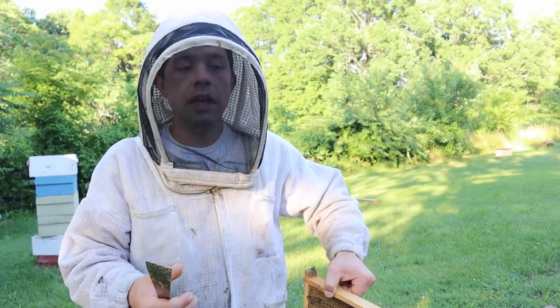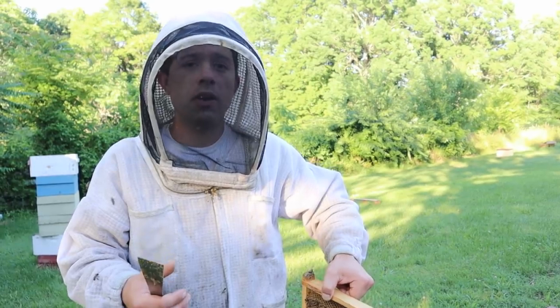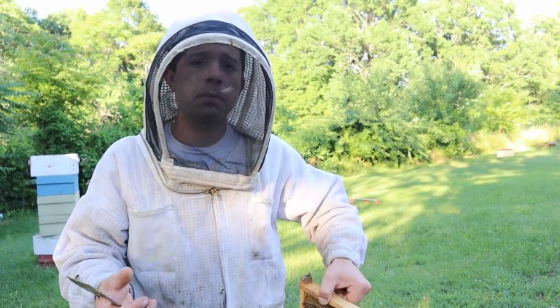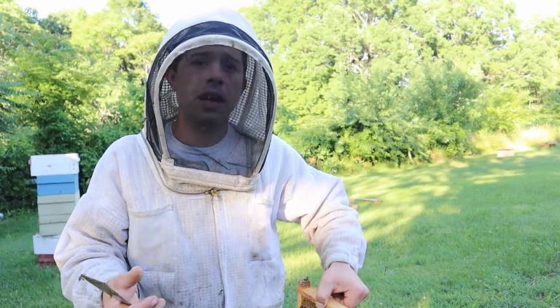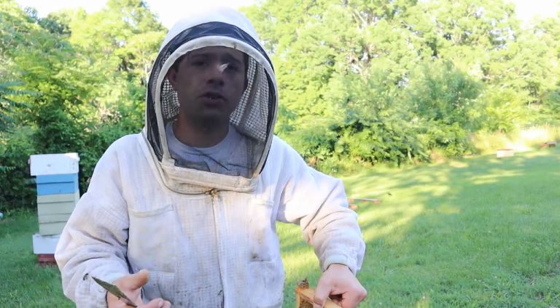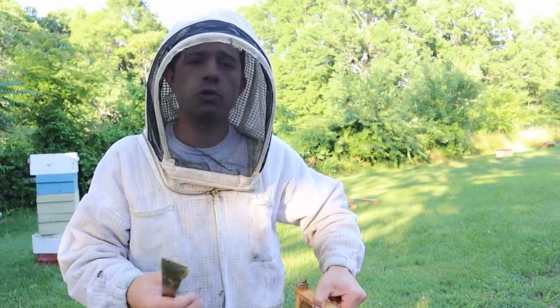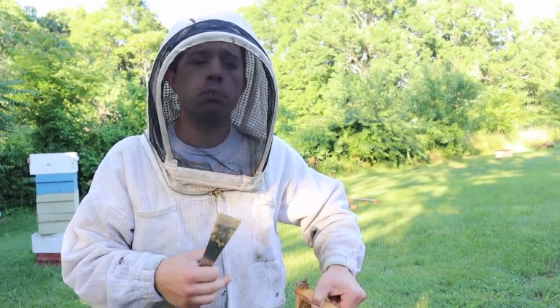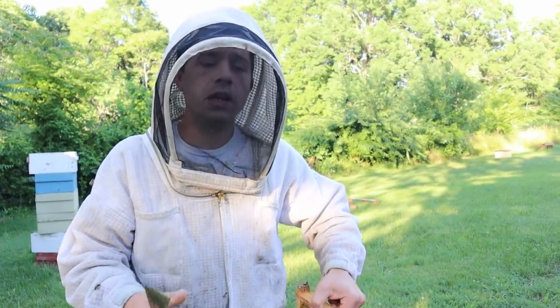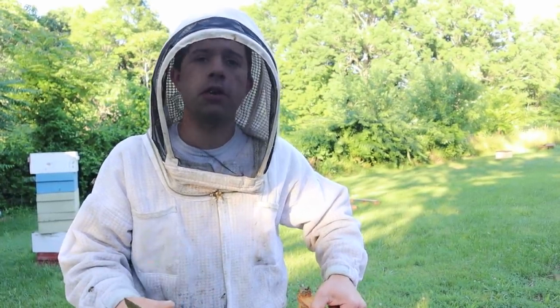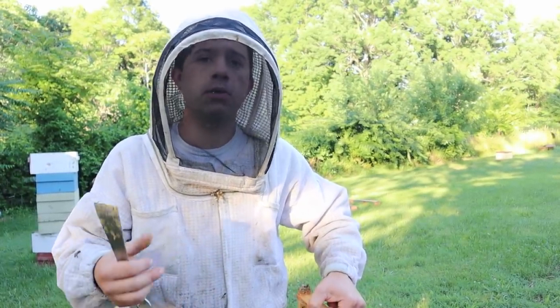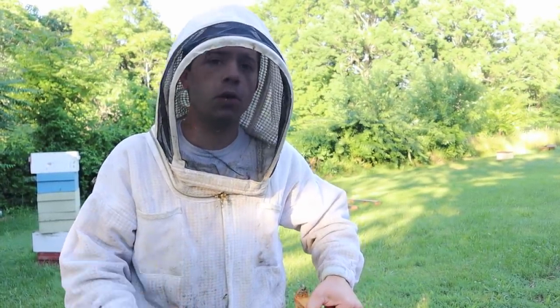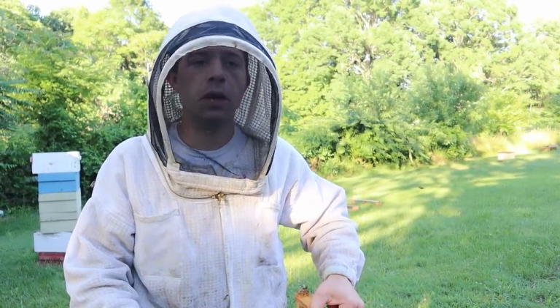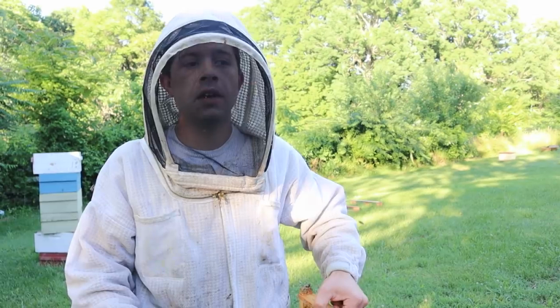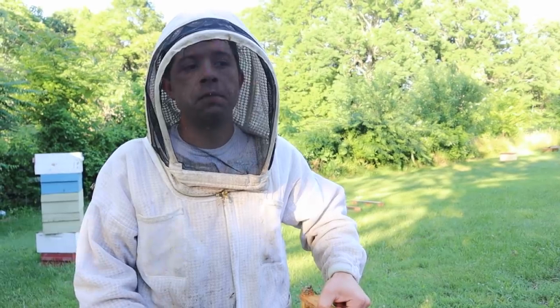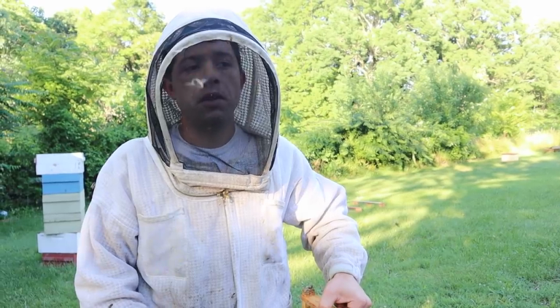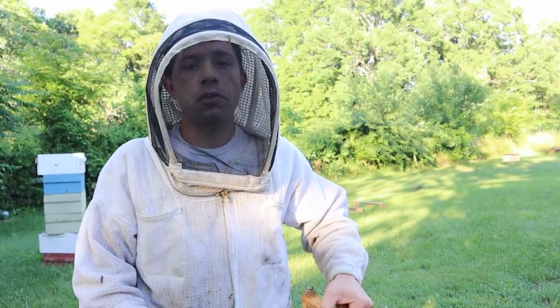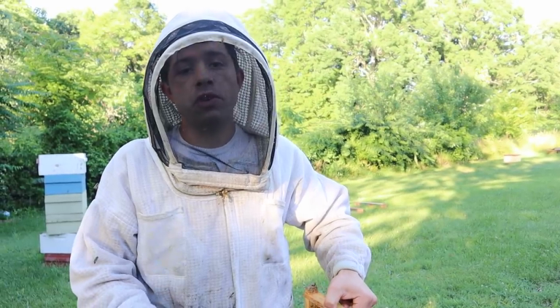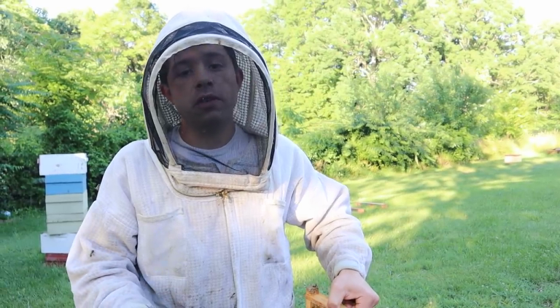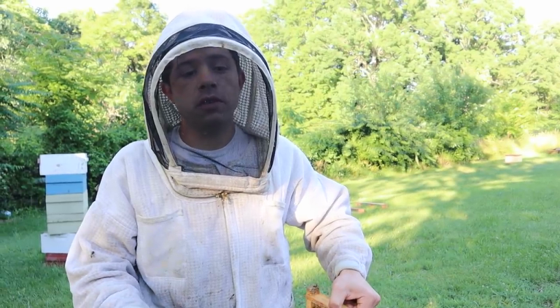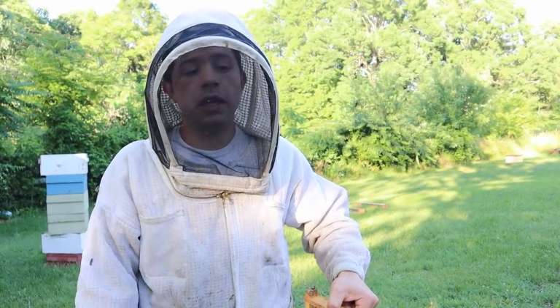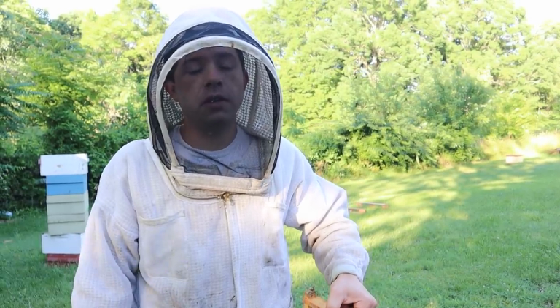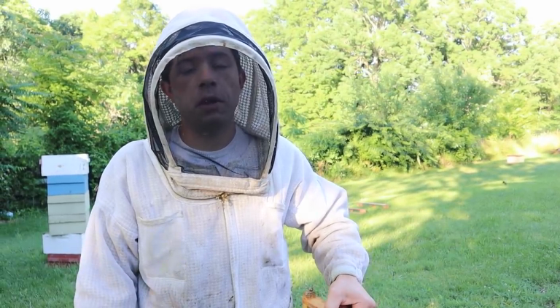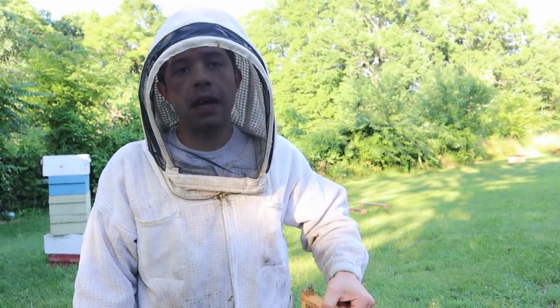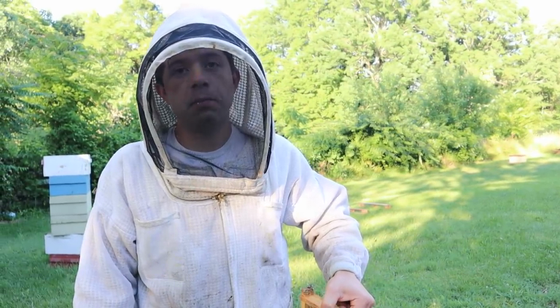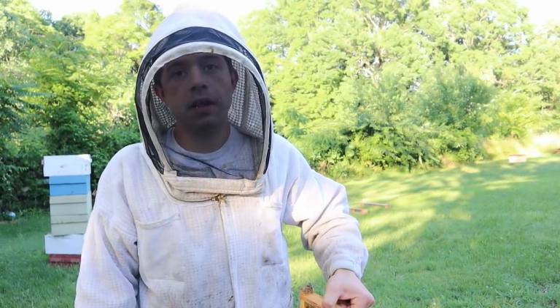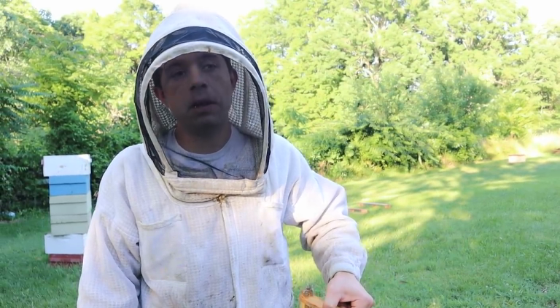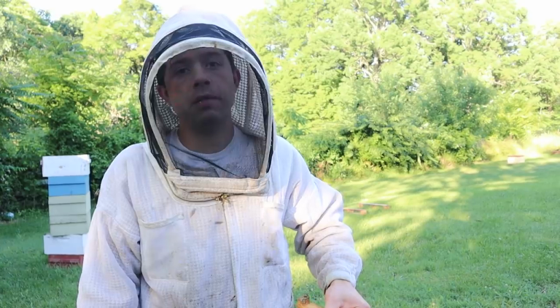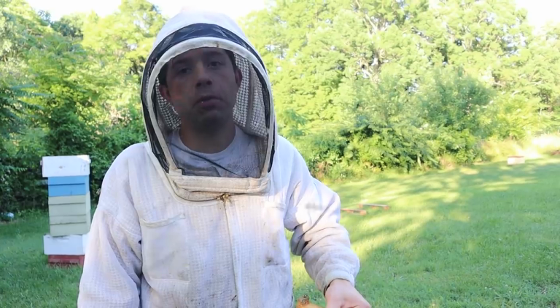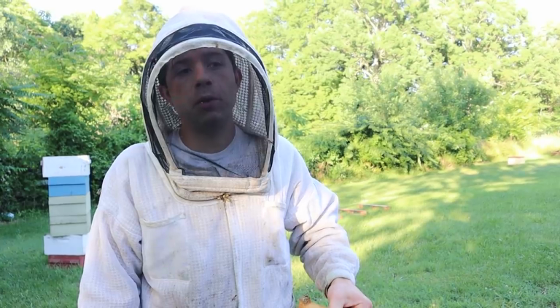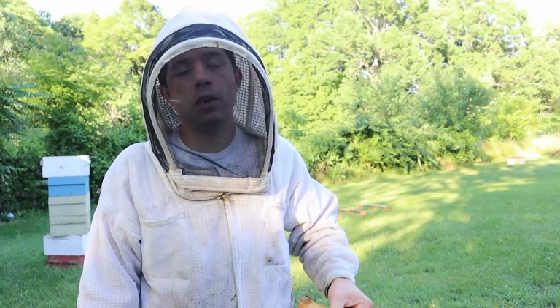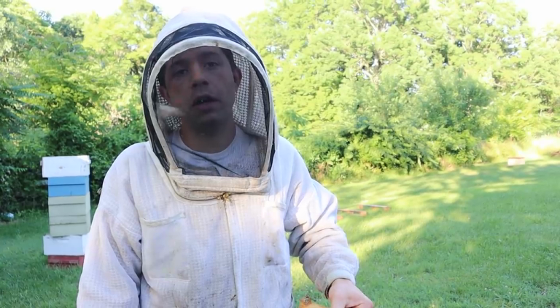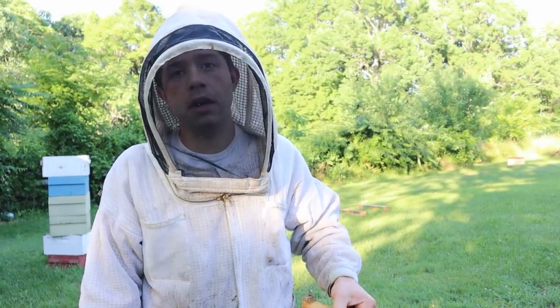There are a lot of people online that are going to tell you to burn that frame, throw it away. You know, there are certain degrees of bad, but unless it's American foulbrood, I really don't worry about it.